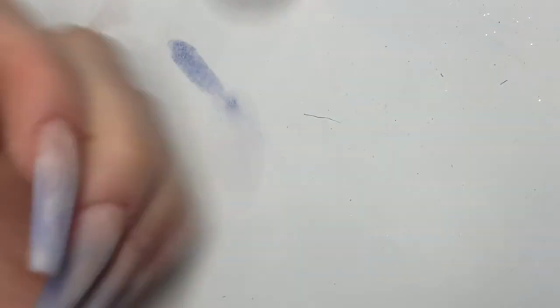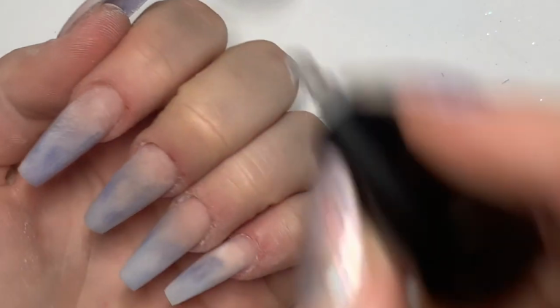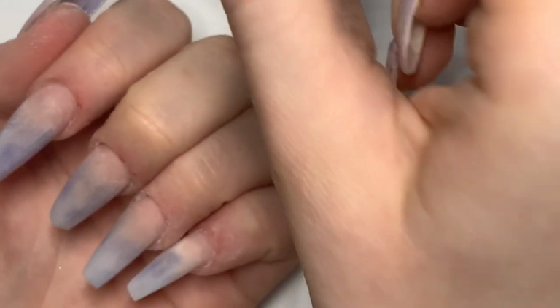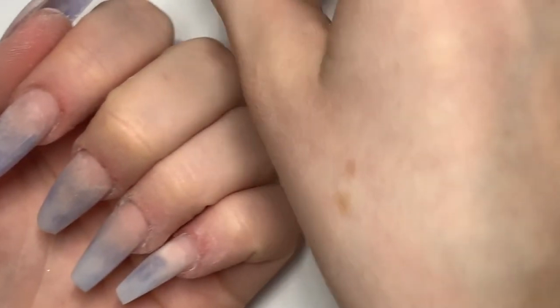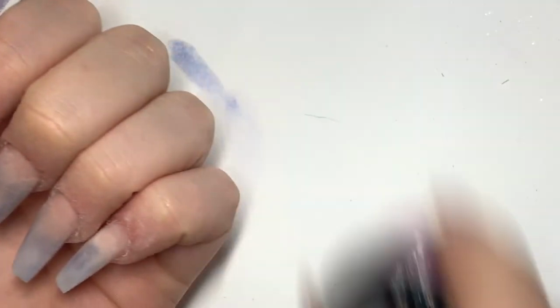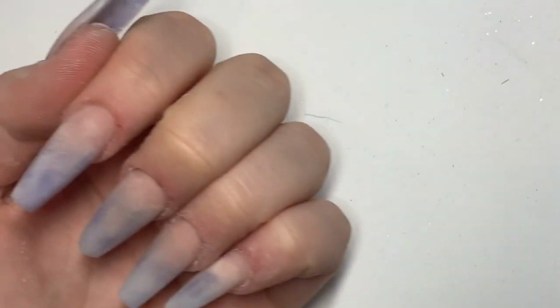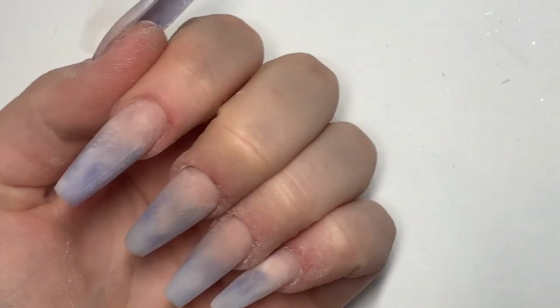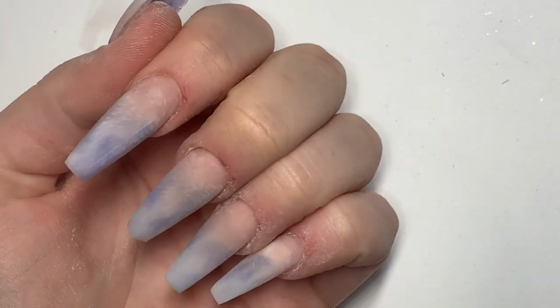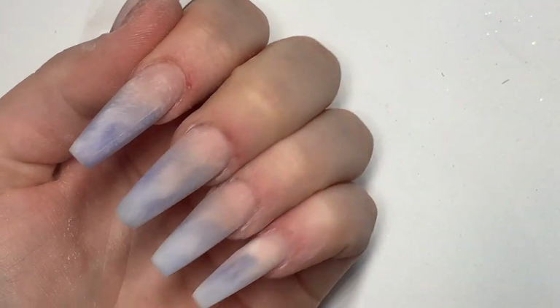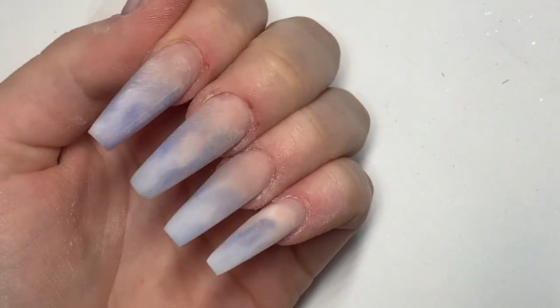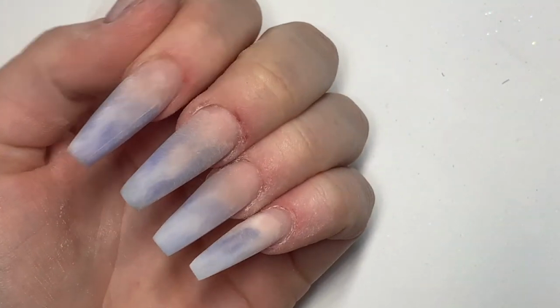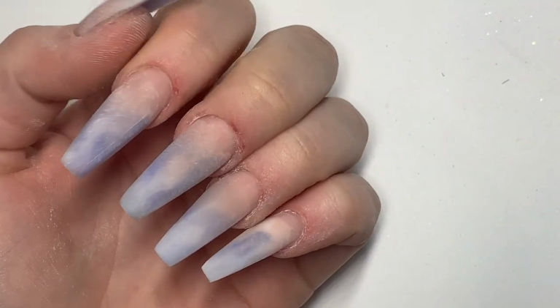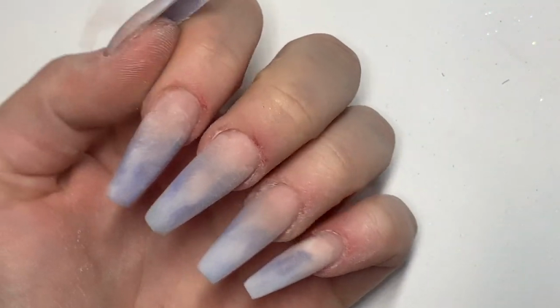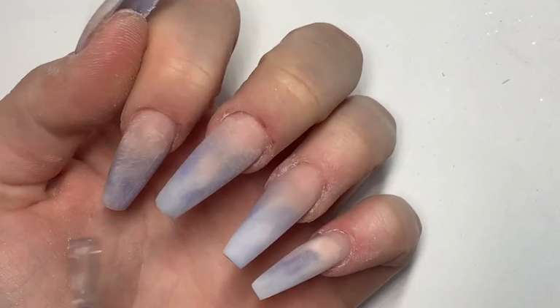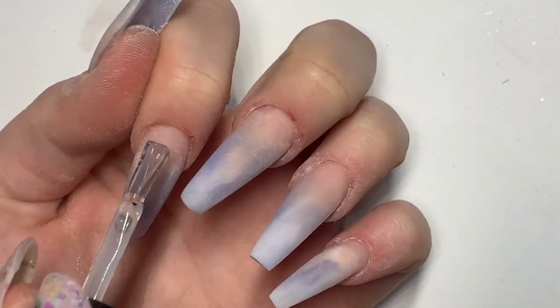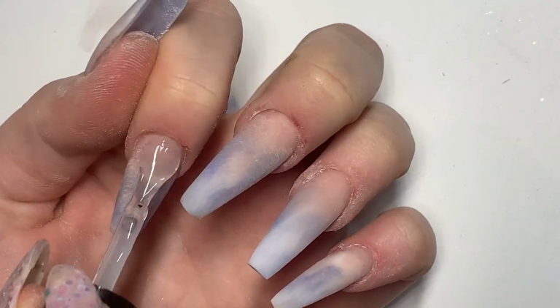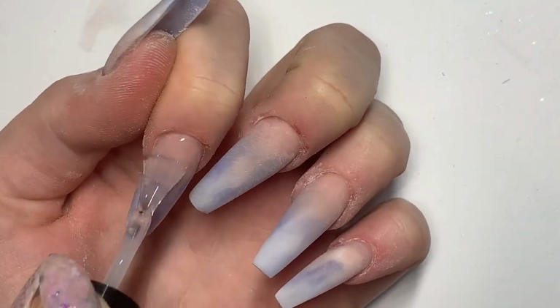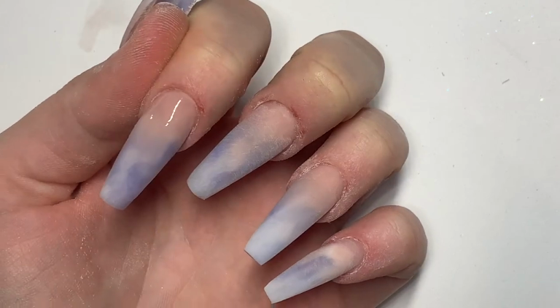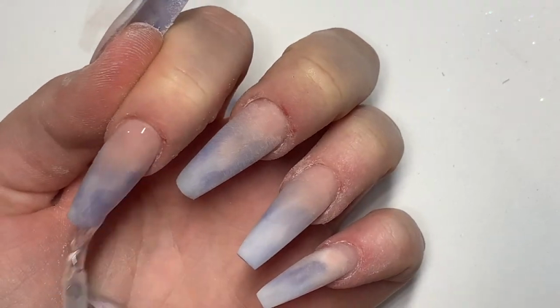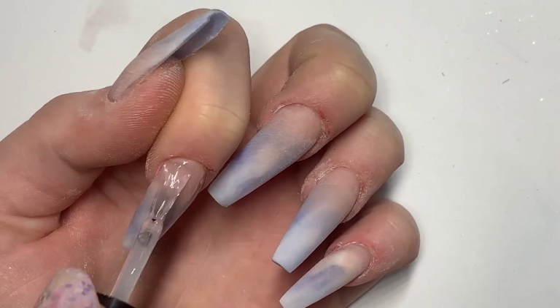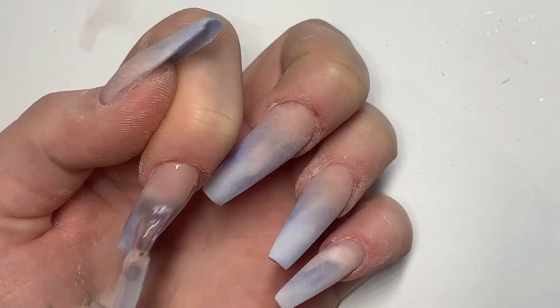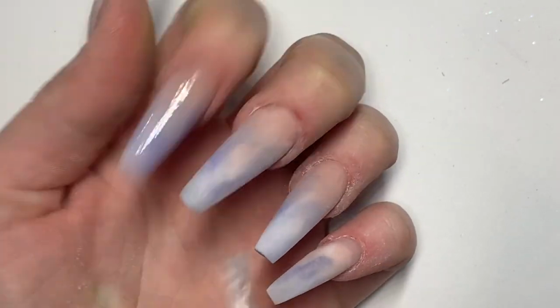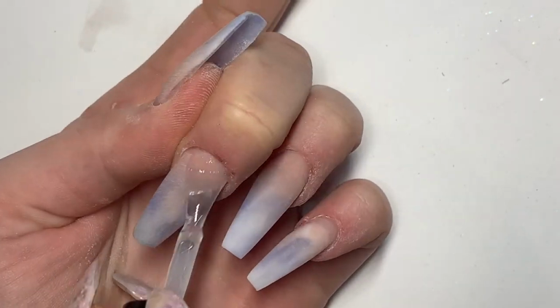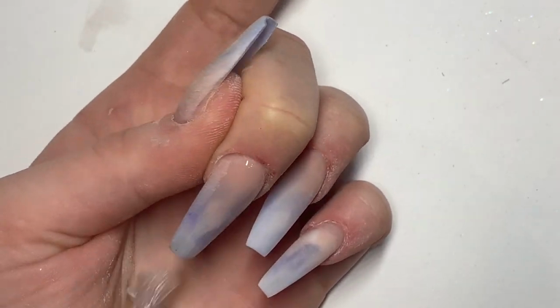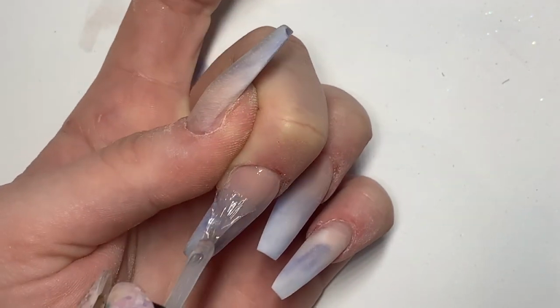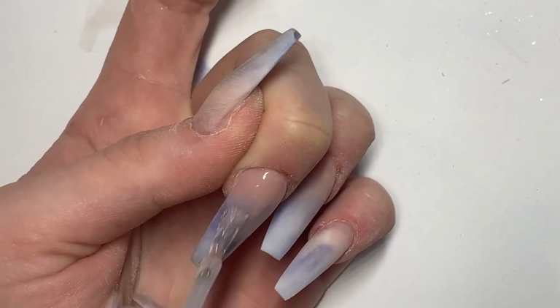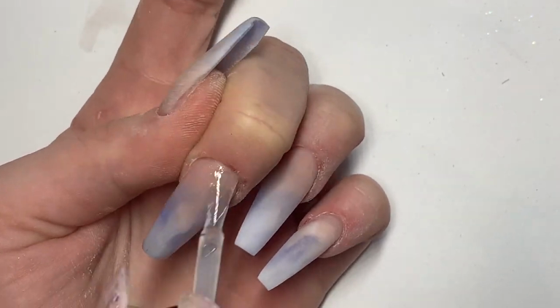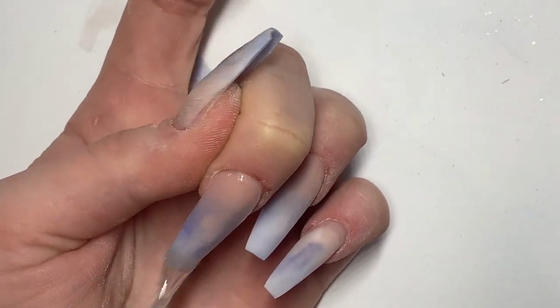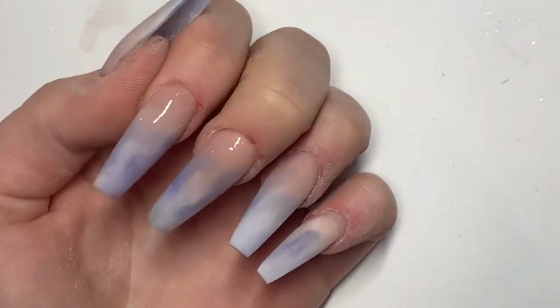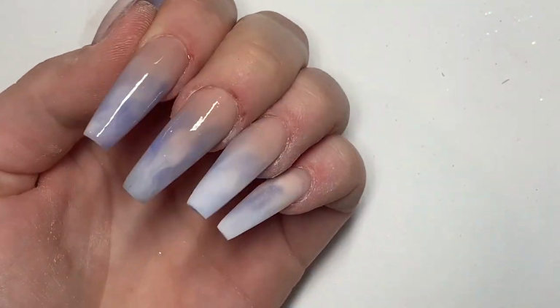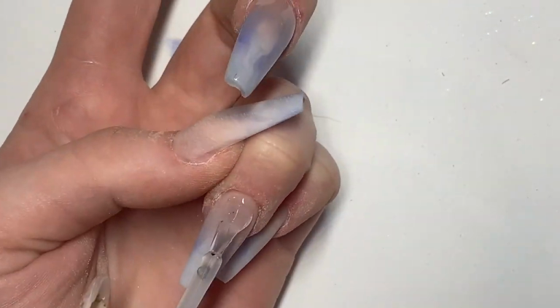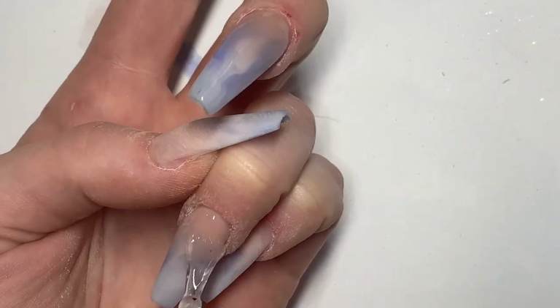I find this top coat is really good because it doesn't chip off my acrylic, which is a problem that I know a lot of technicians have. It's so strong, it works super well, and it cures really quickly. We're just going to apply that on all of our nails.